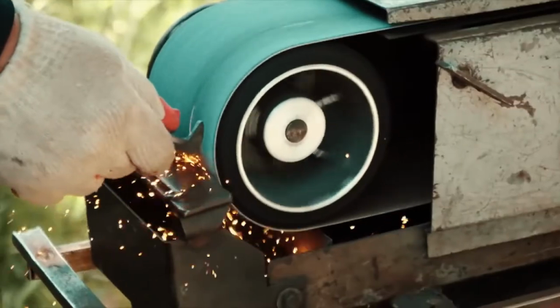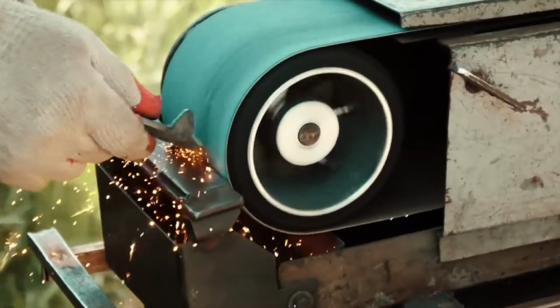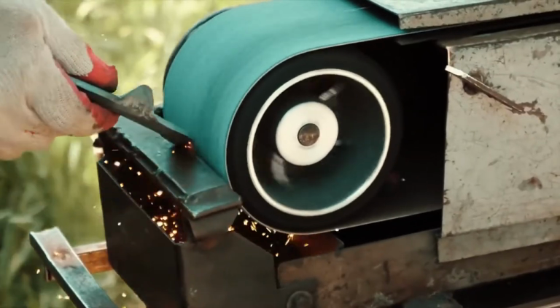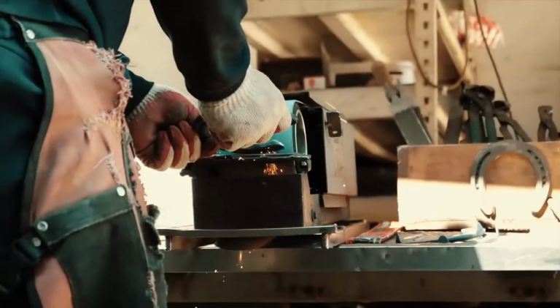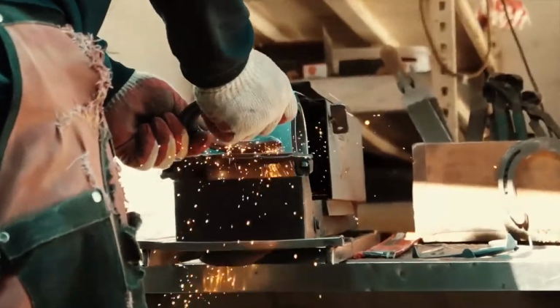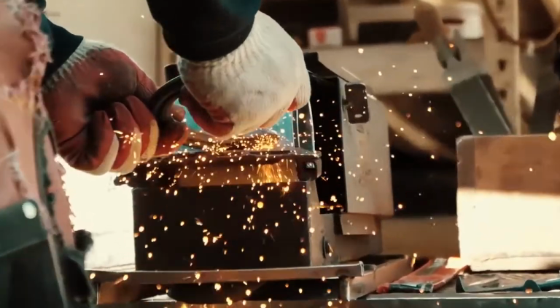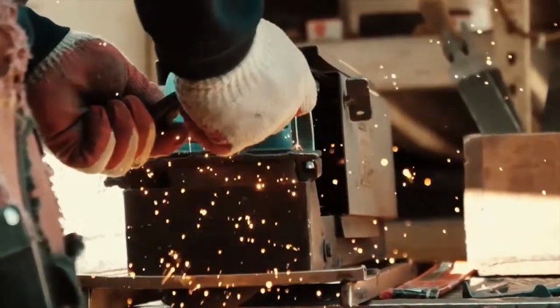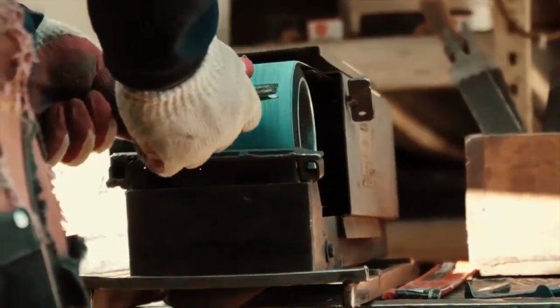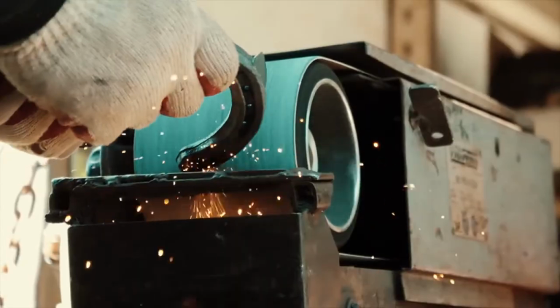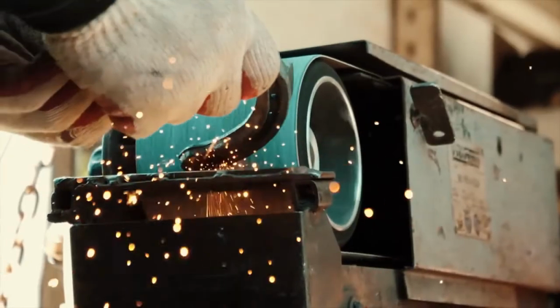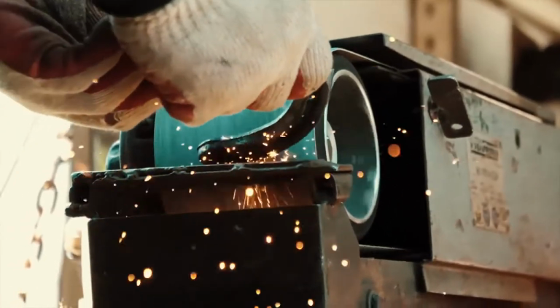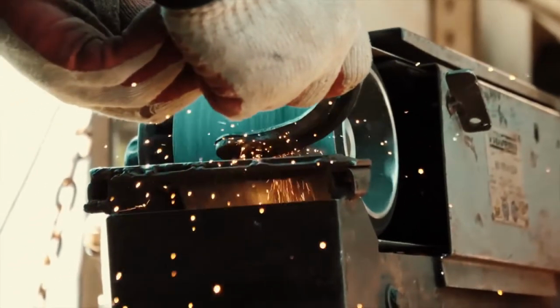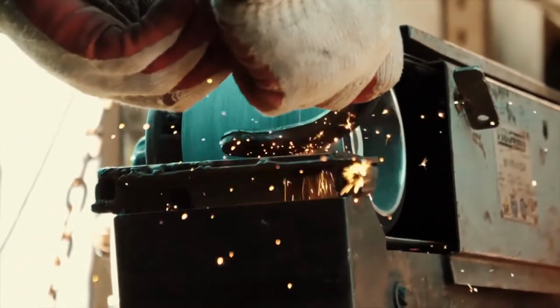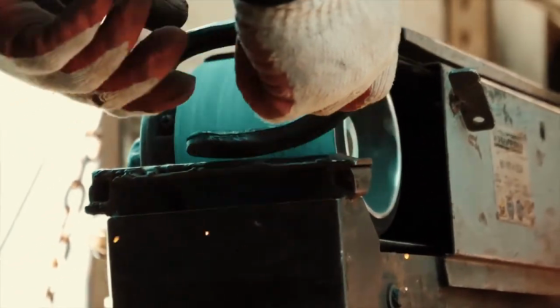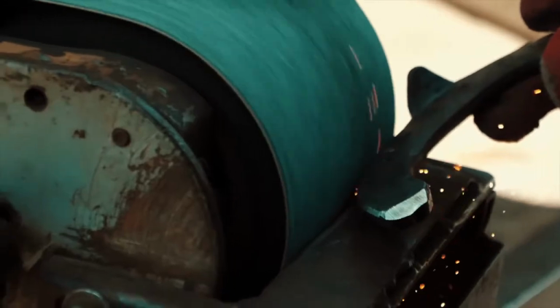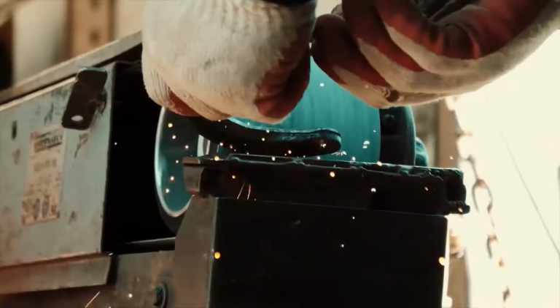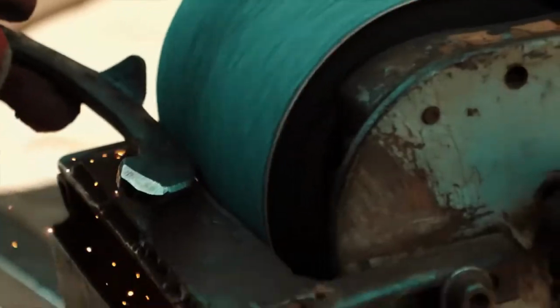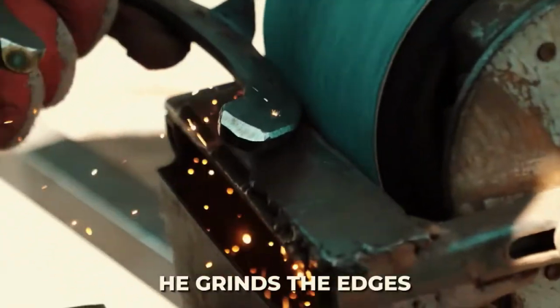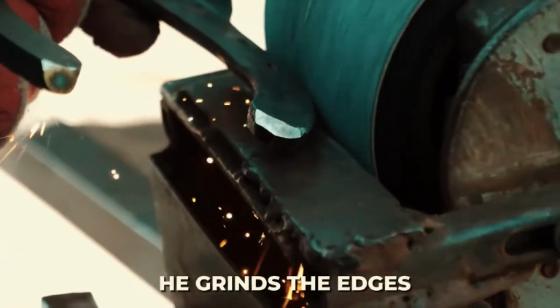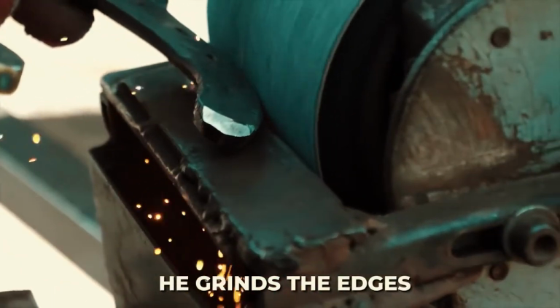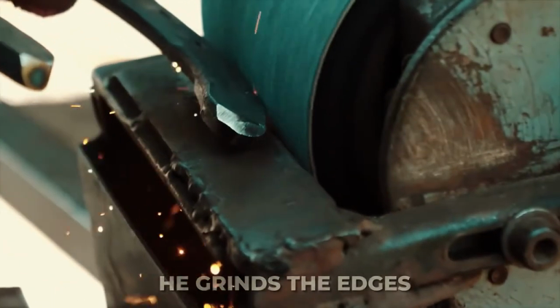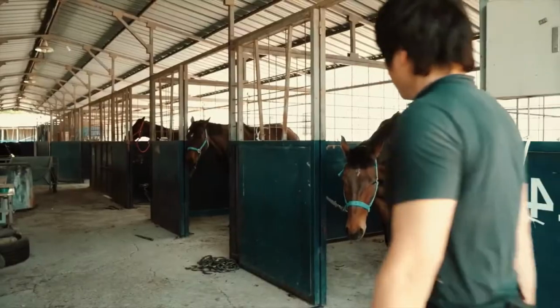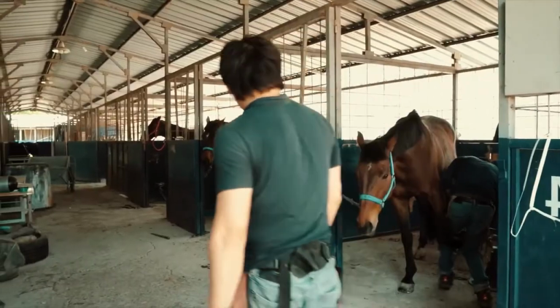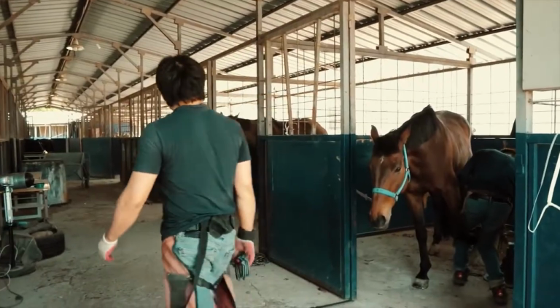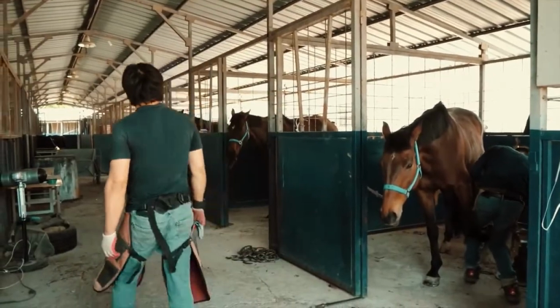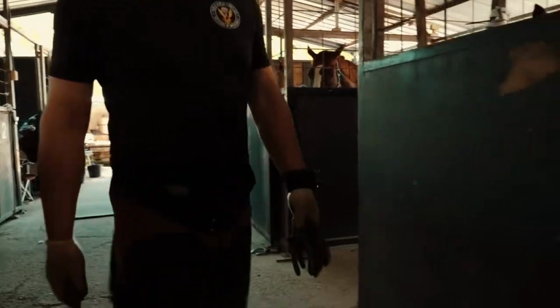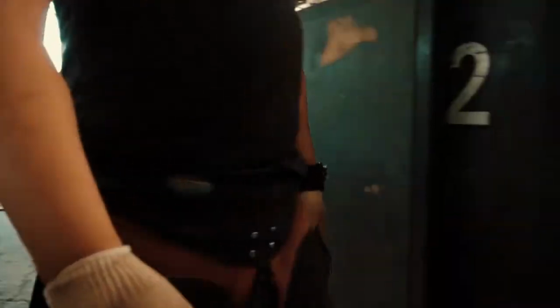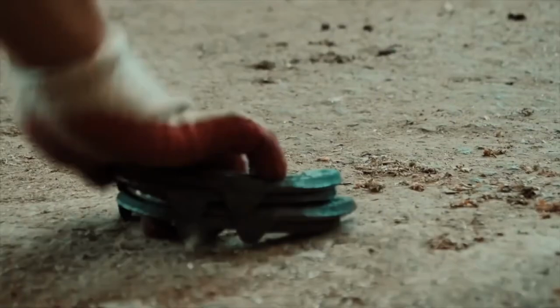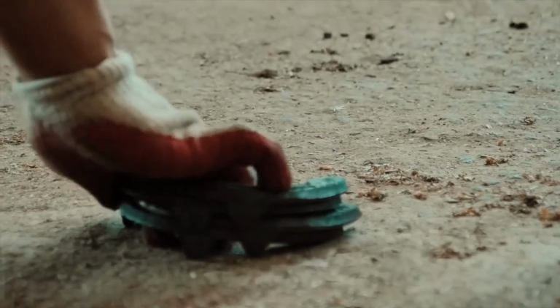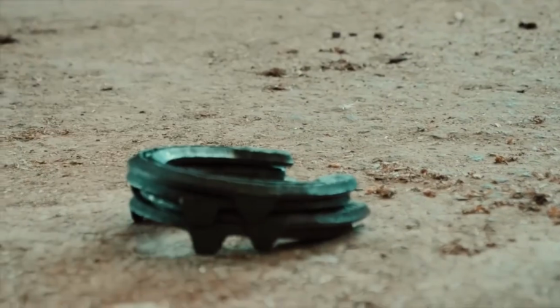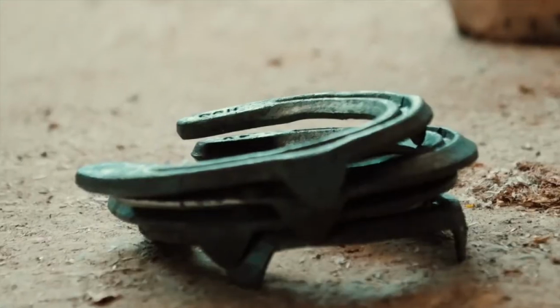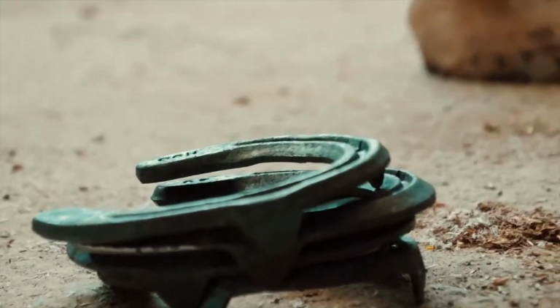Once they are cool enough, the farrier takes them and ensures that the surface that will lie on the hoof has no sharp edges. To ensure this, he grinds the edges, making them as smooth as possible. Now that the horseshoes are ready, it is time to fit them on the horse.